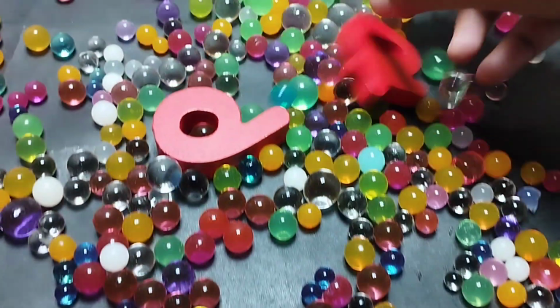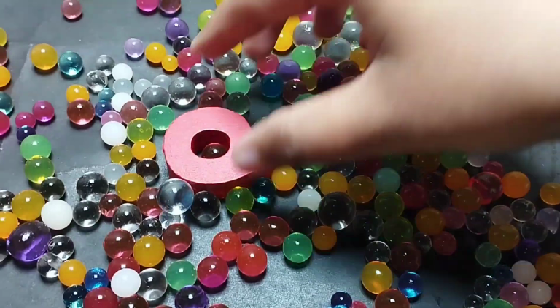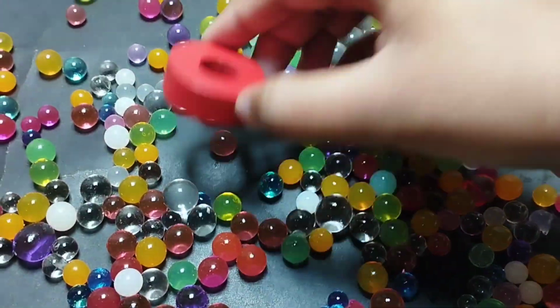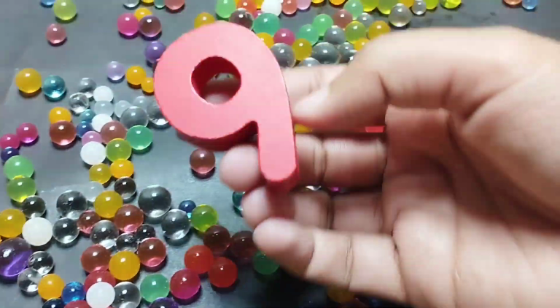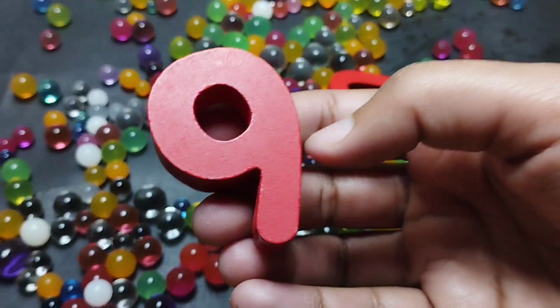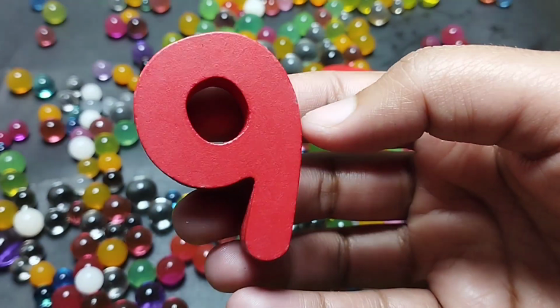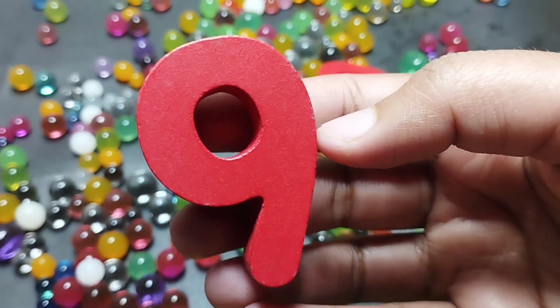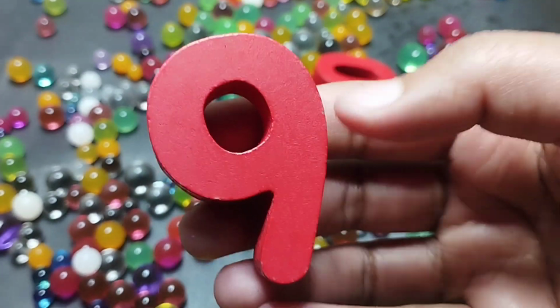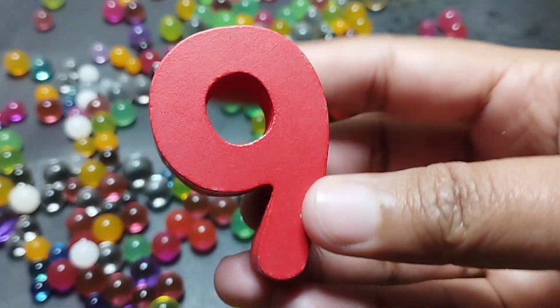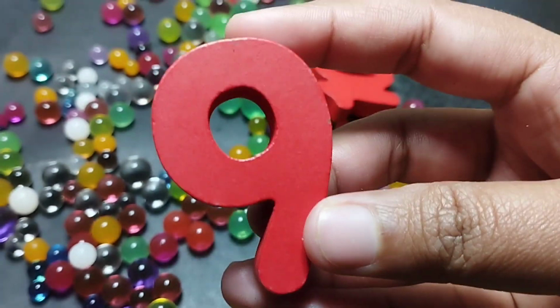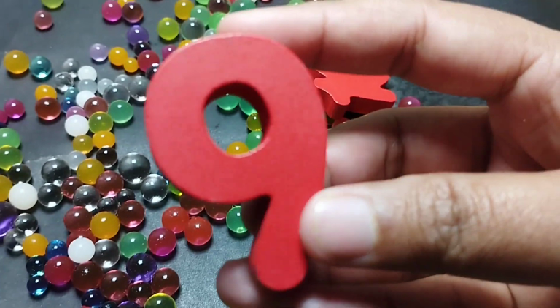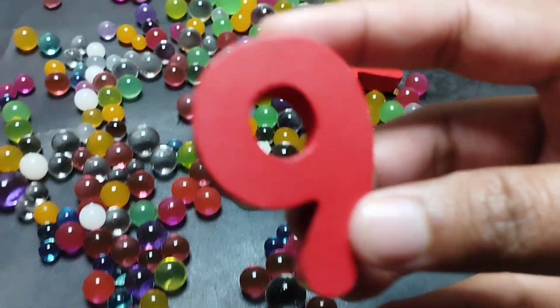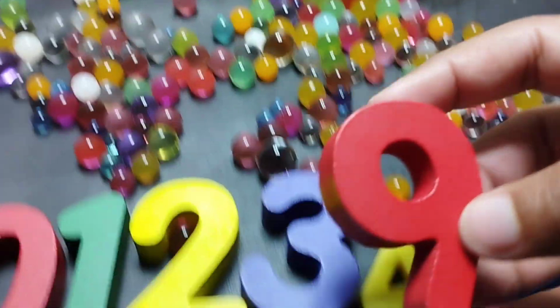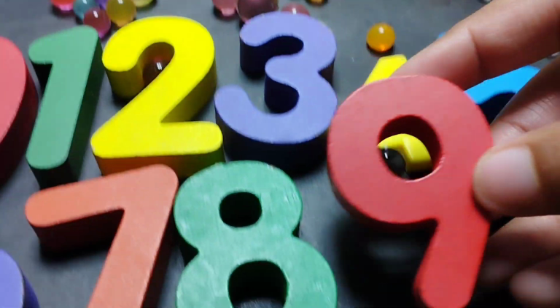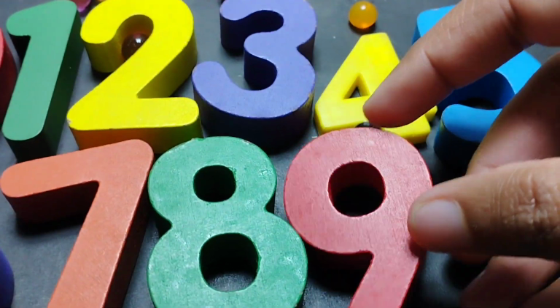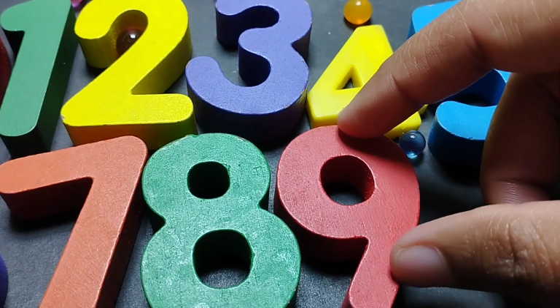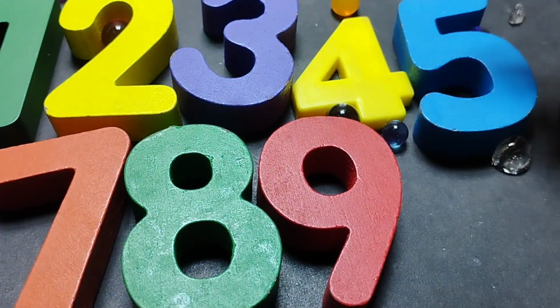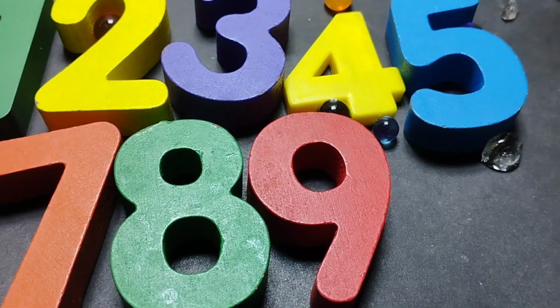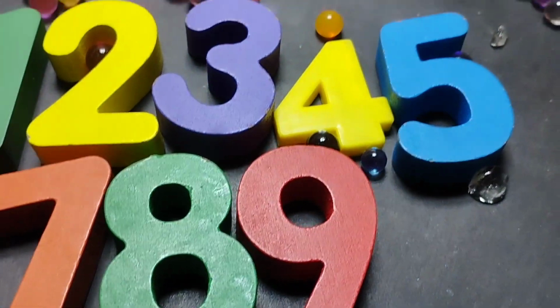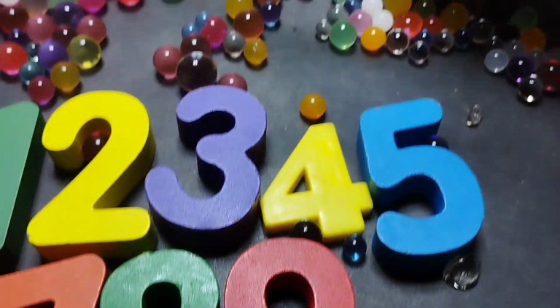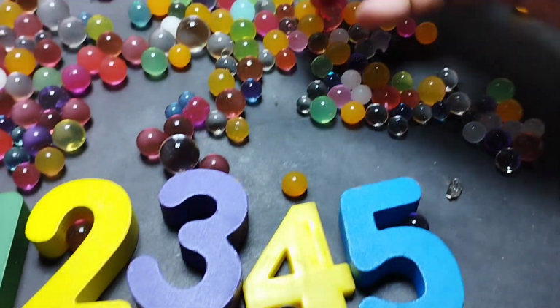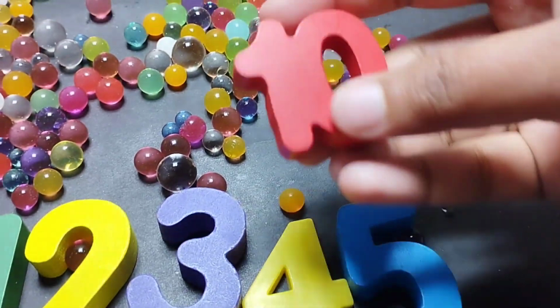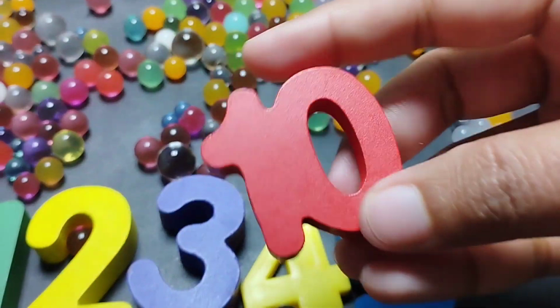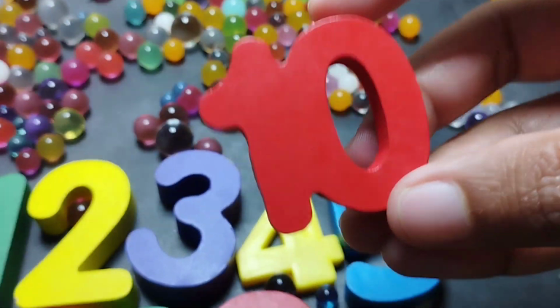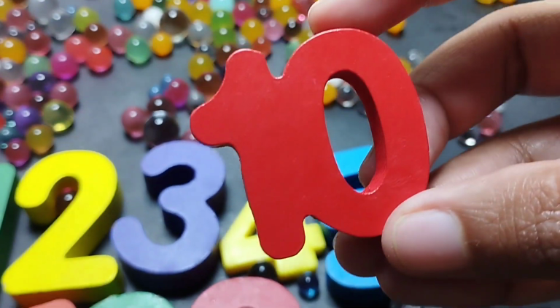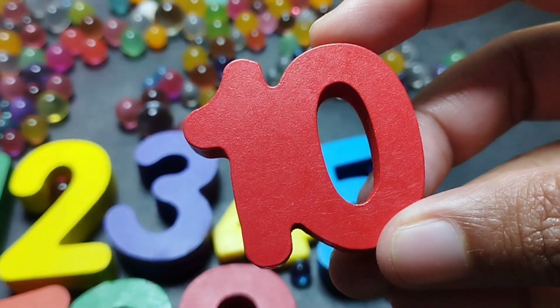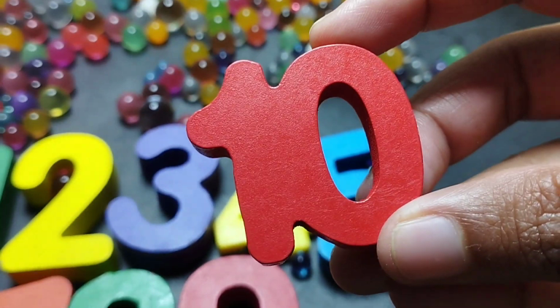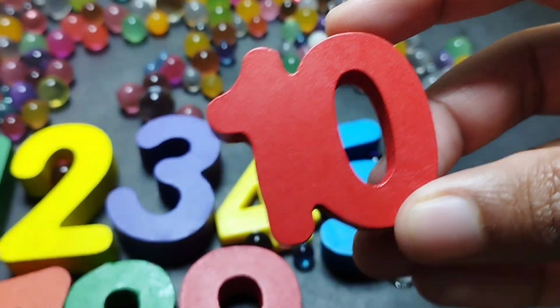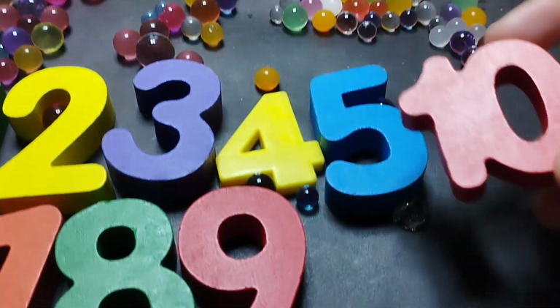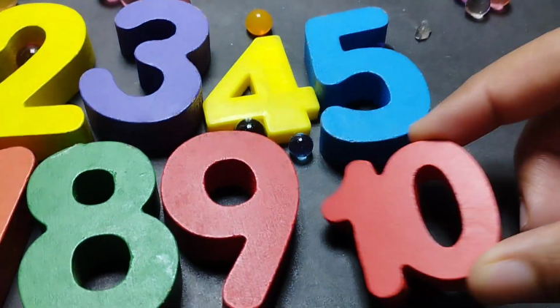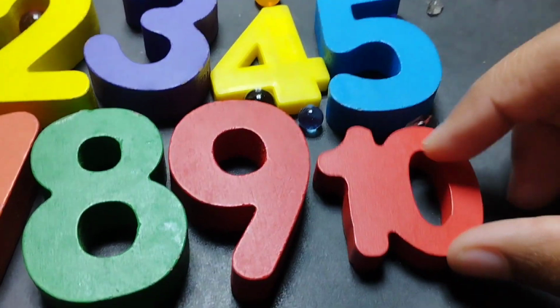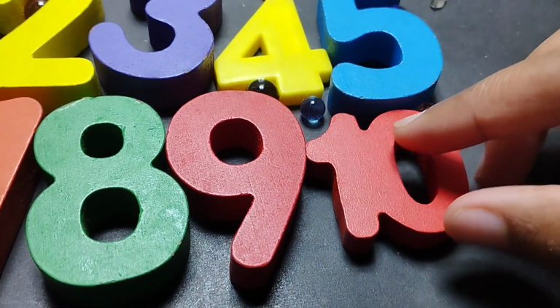The next number is number nine. This is number nine. And ten. One. Zero. Ten.